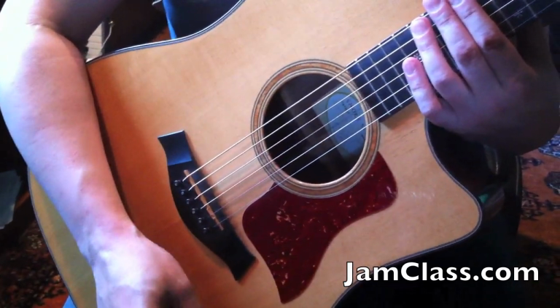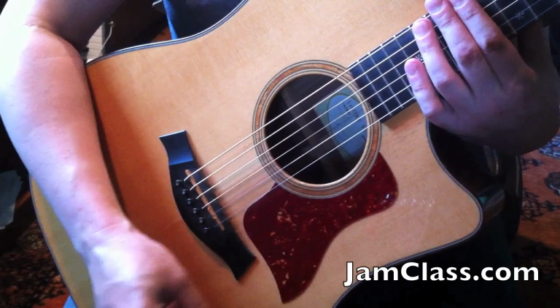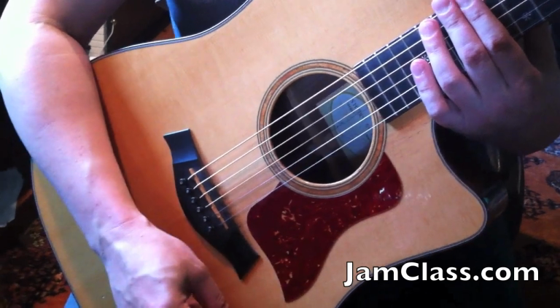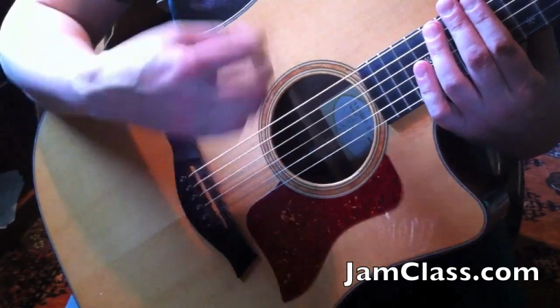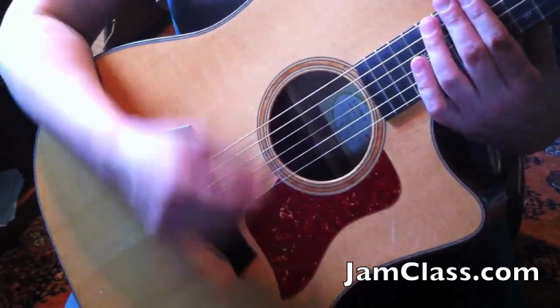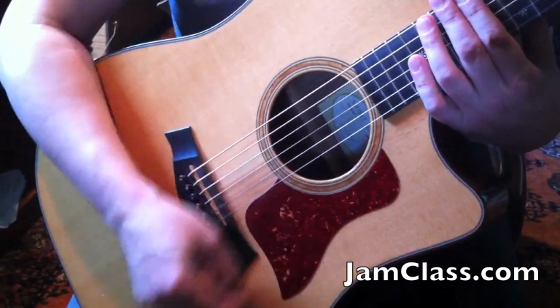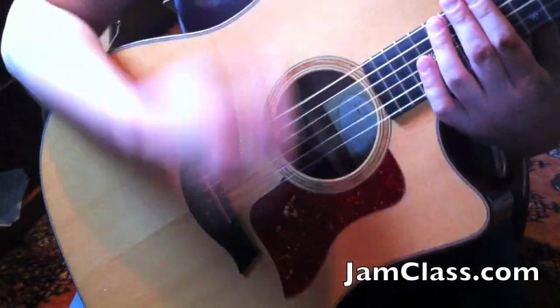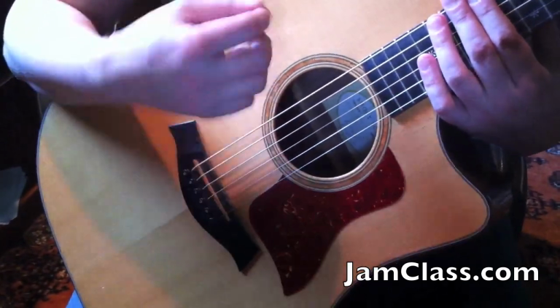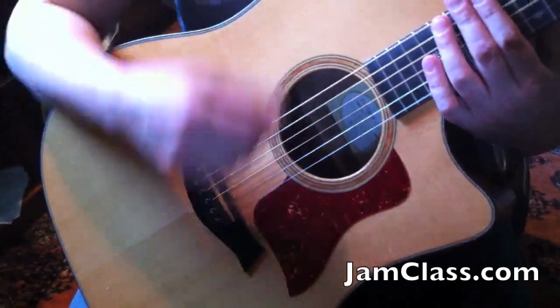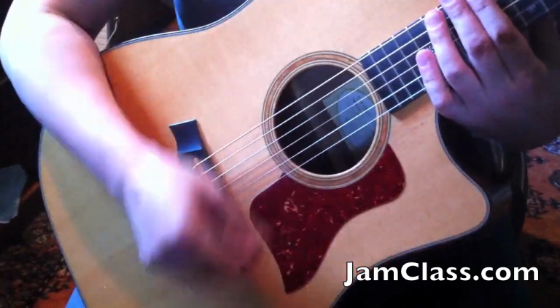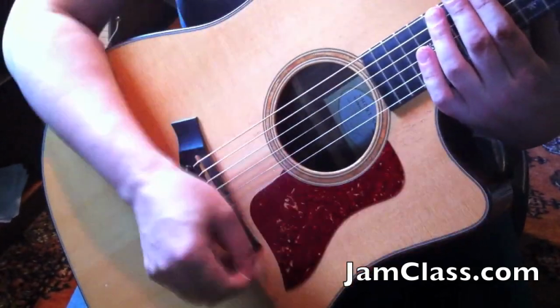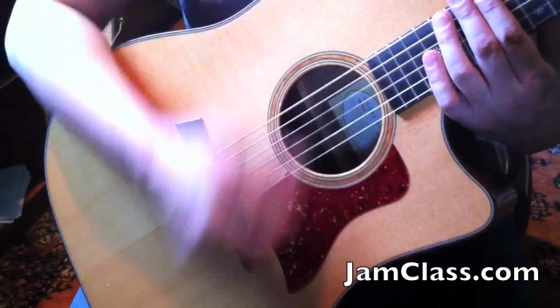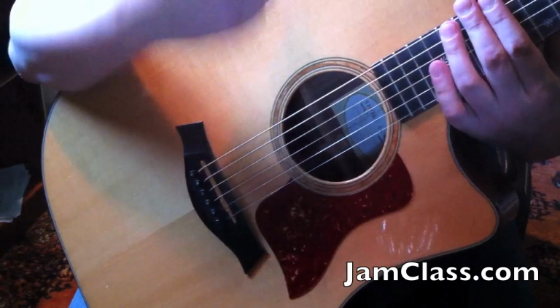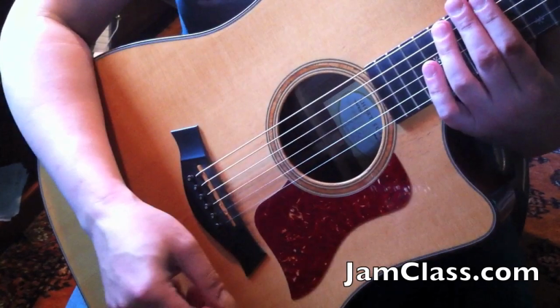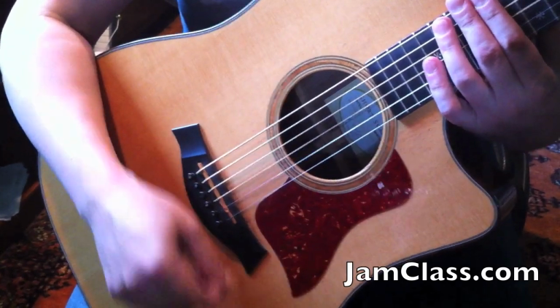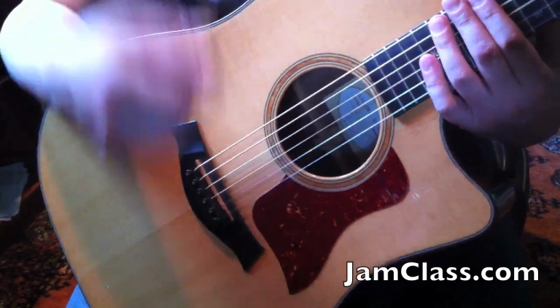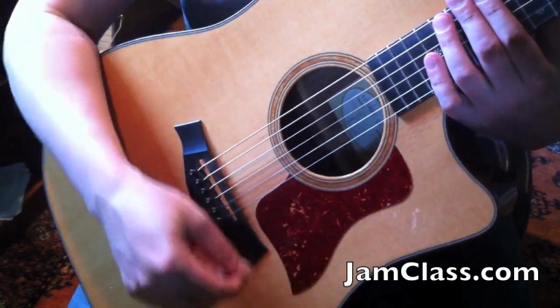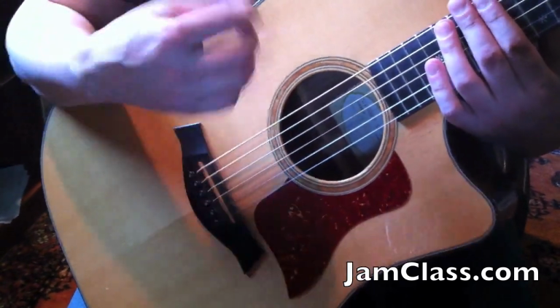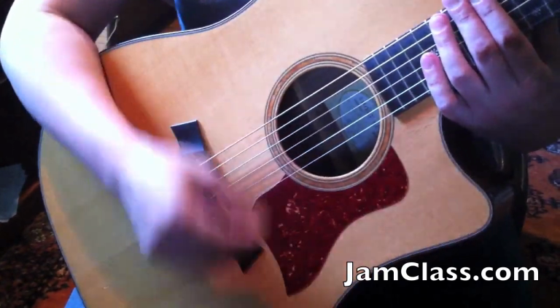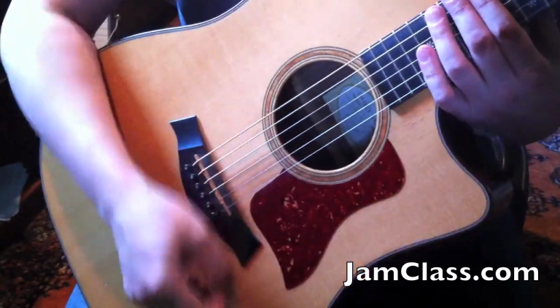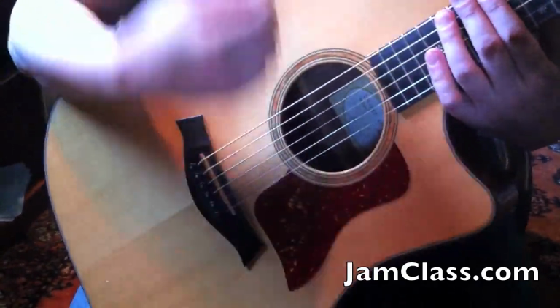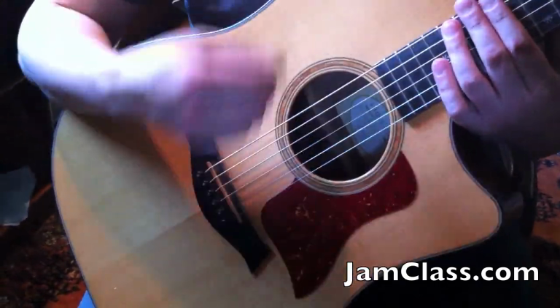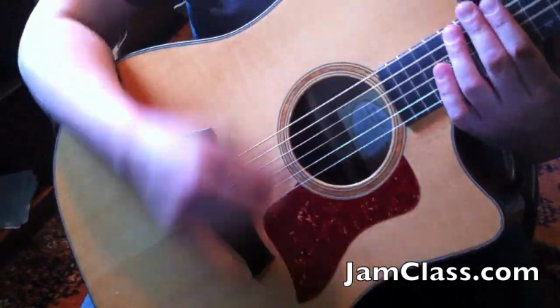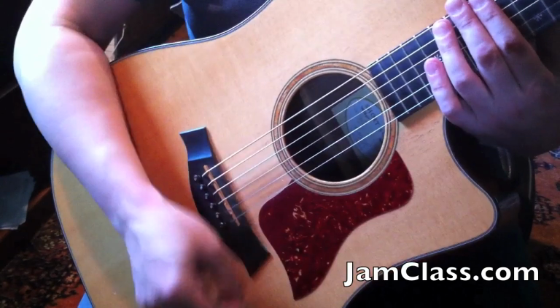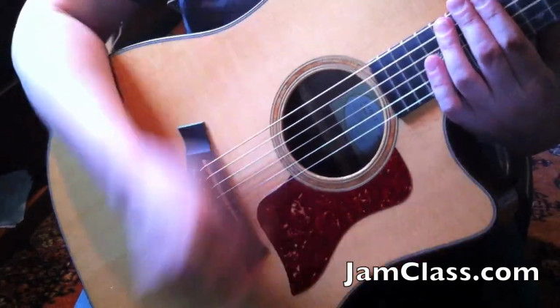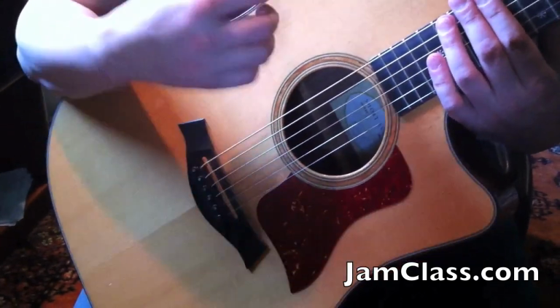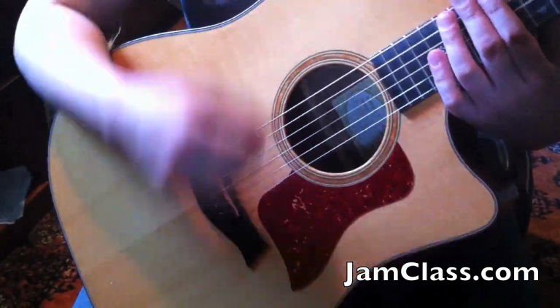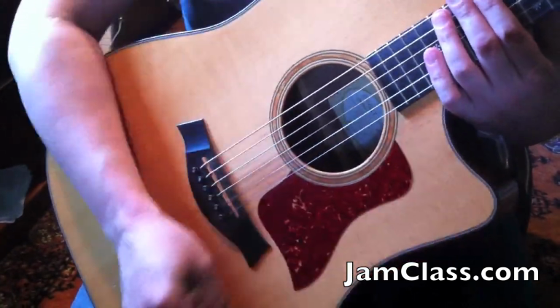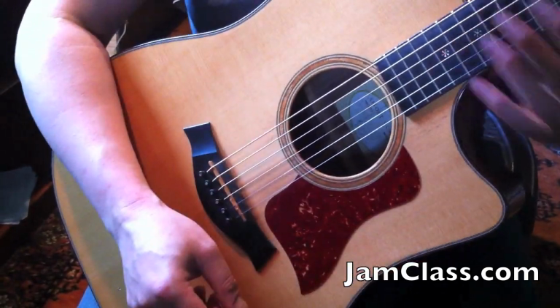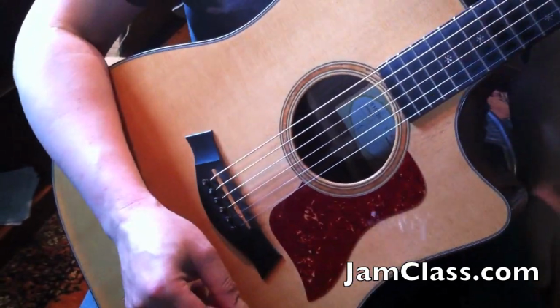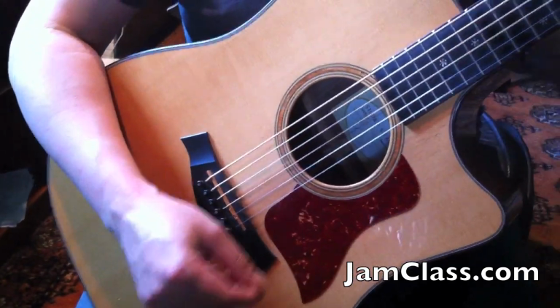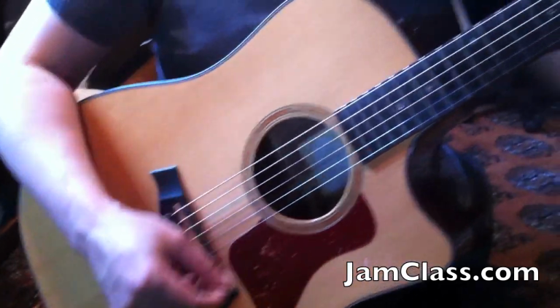So the first bar we get: down, miss, up, down, down, down, down, down, down, up, miss. And then the second bar is: down, miss, up, down, down, down, down, miss, down, miss. I'm going to let you hear the chords along with it.